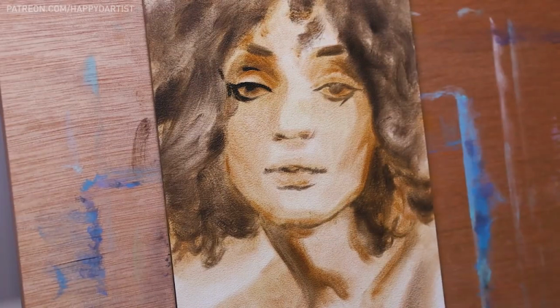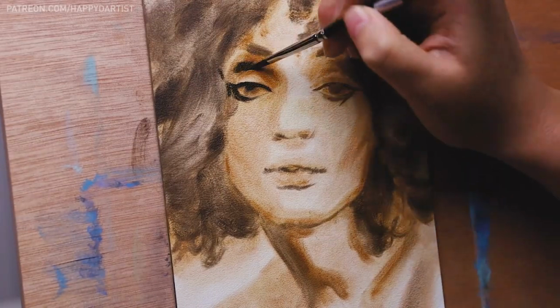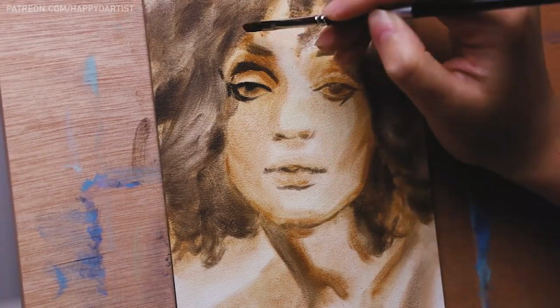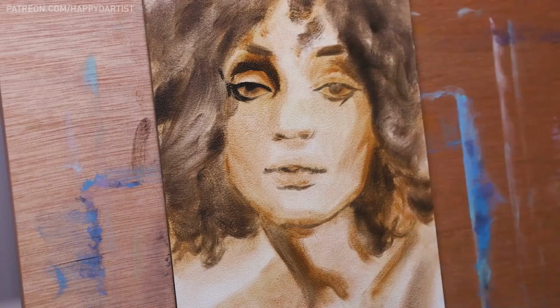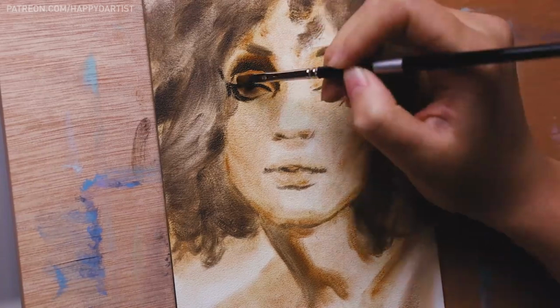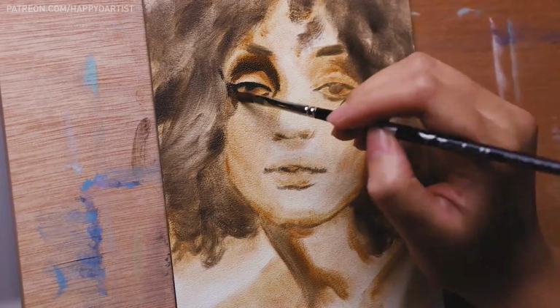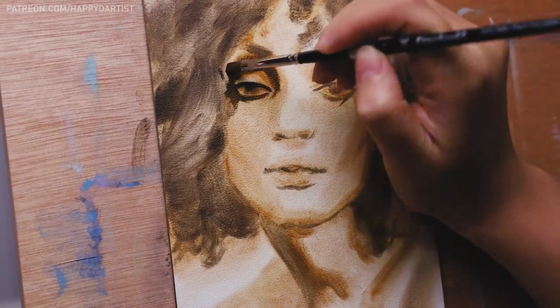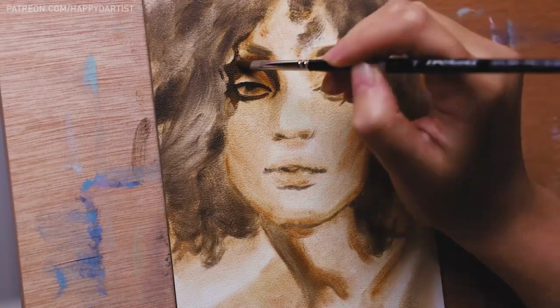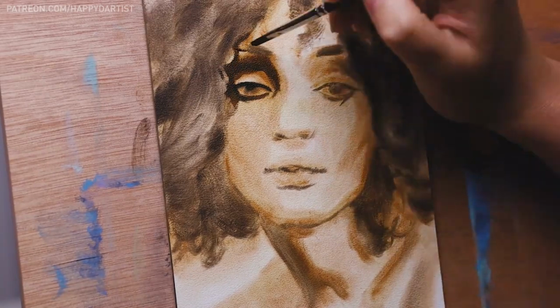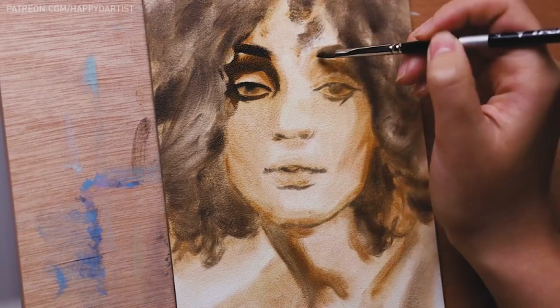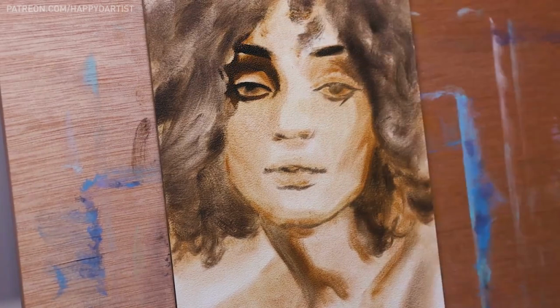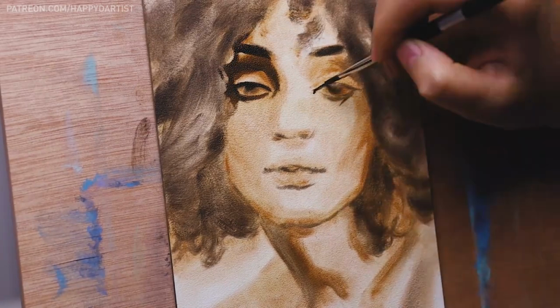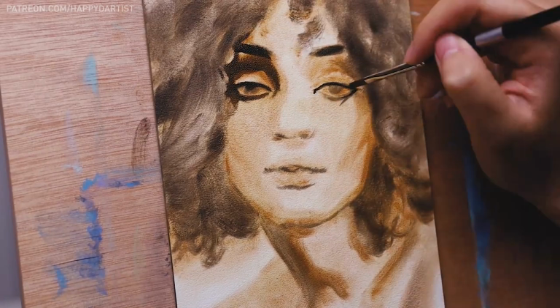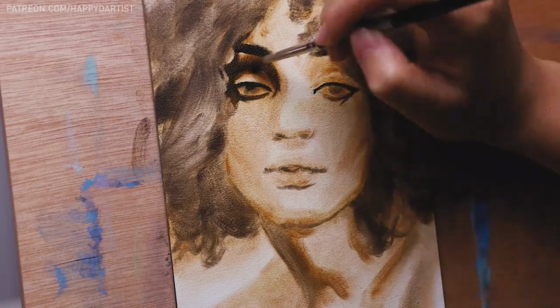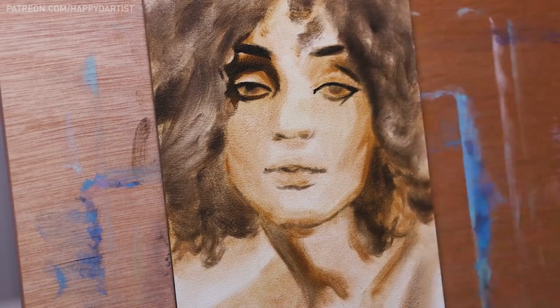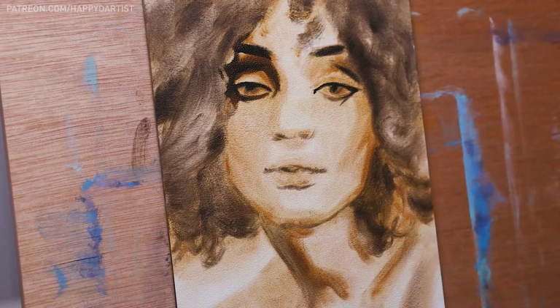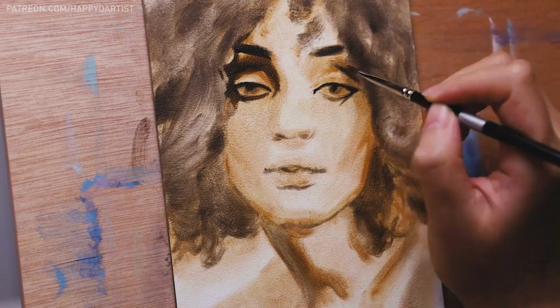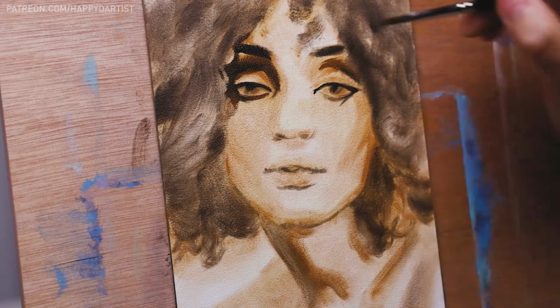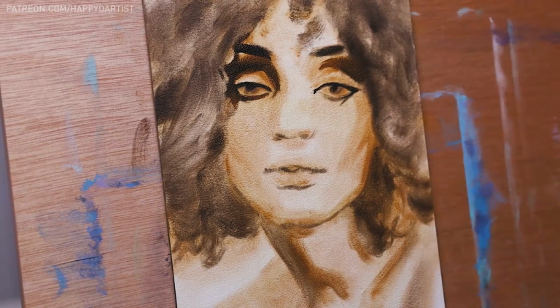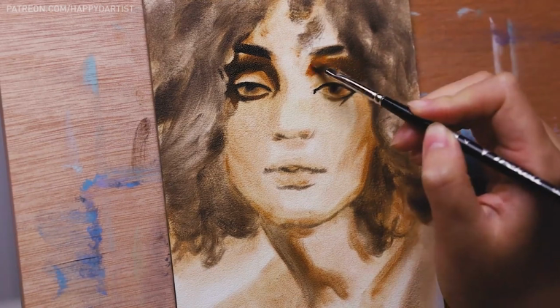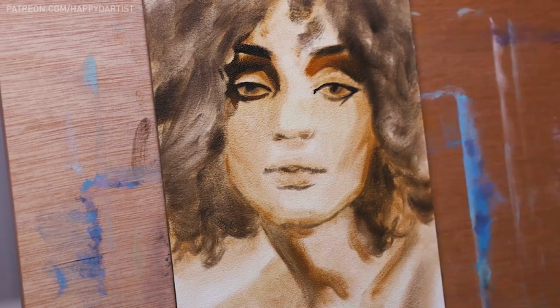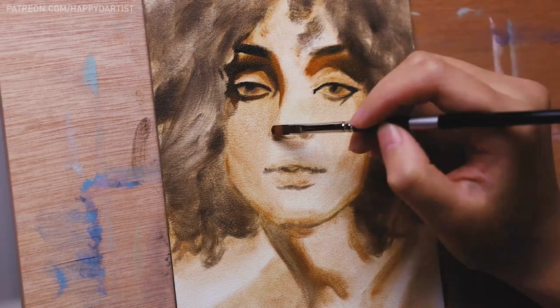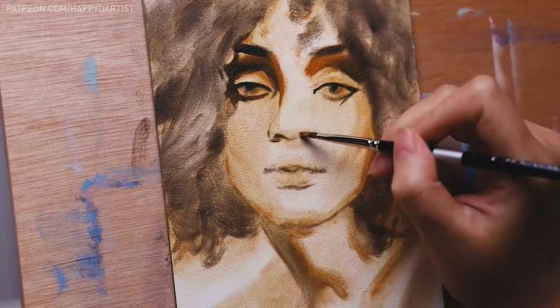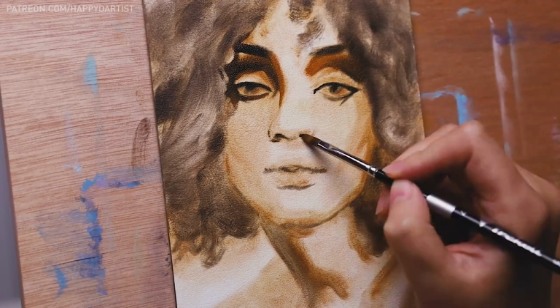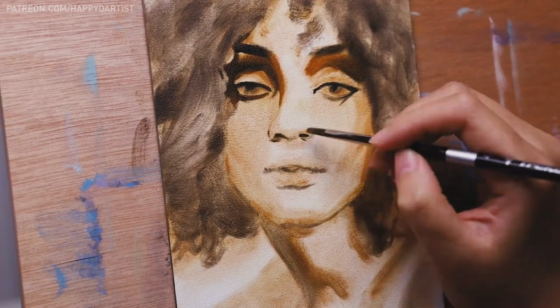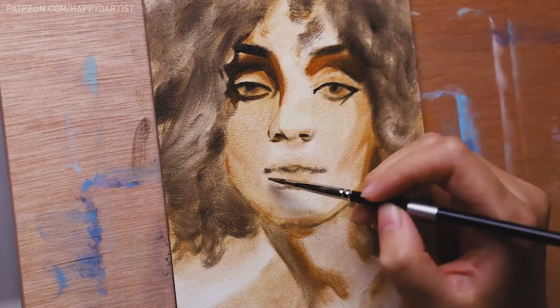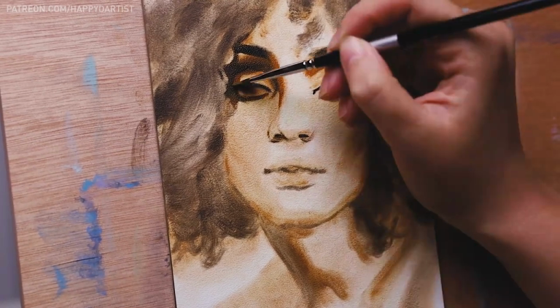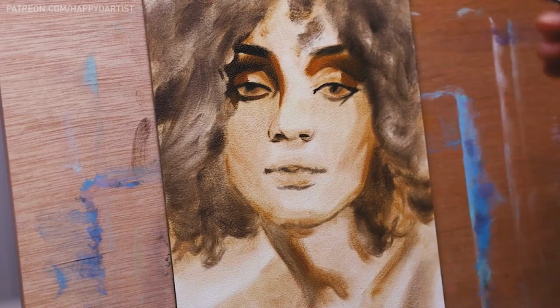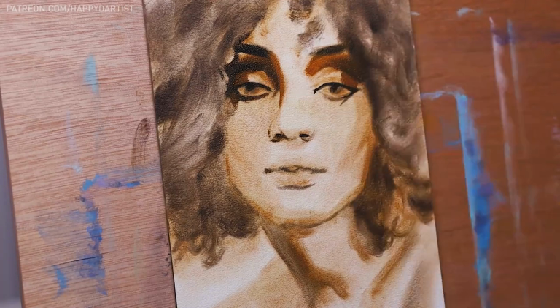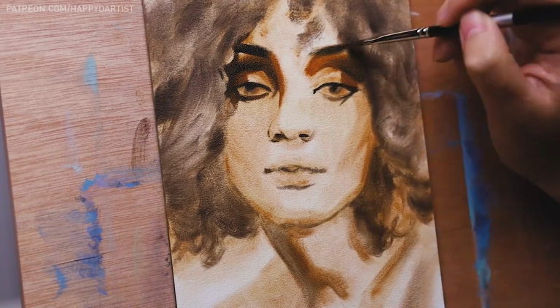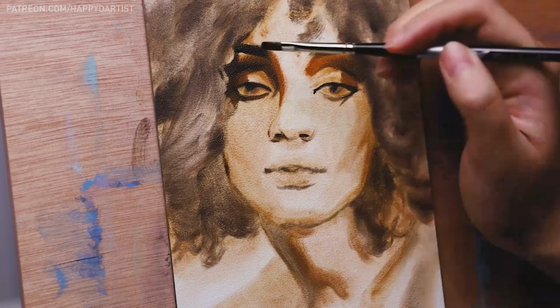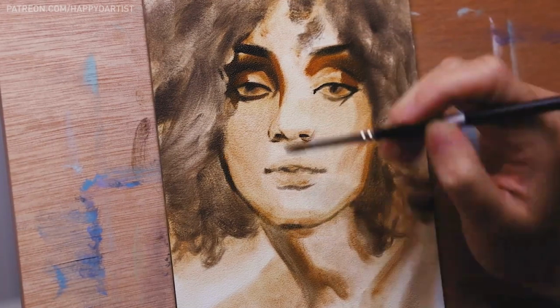I just couldn't wait to get back into painting, and so pretty much after we got home at 2 a.m. and I went to sleep, the very next morning I went straight for the easel again and worked on this painting.